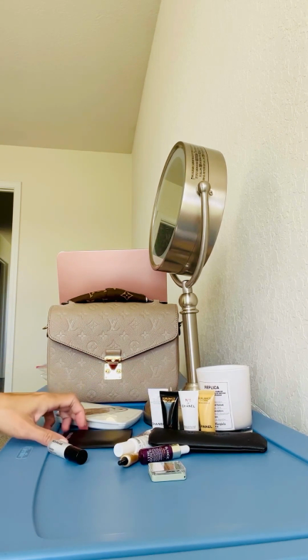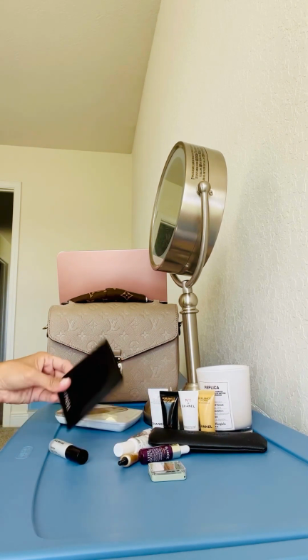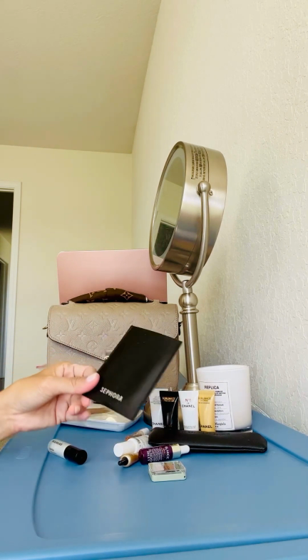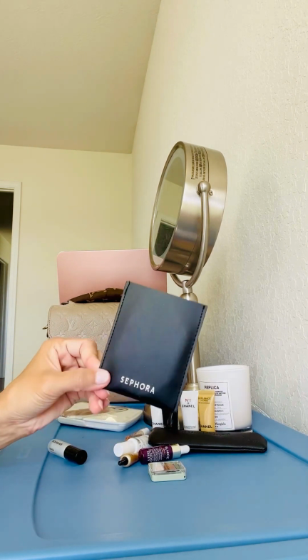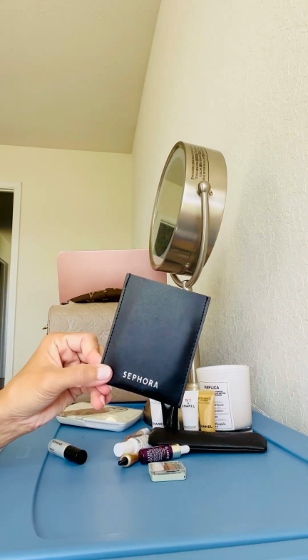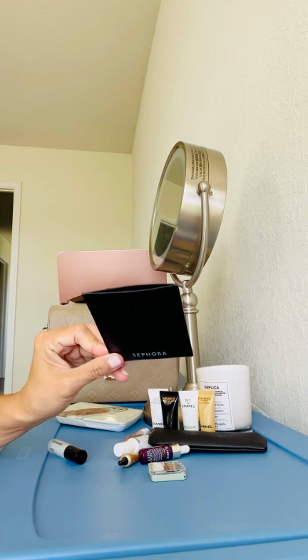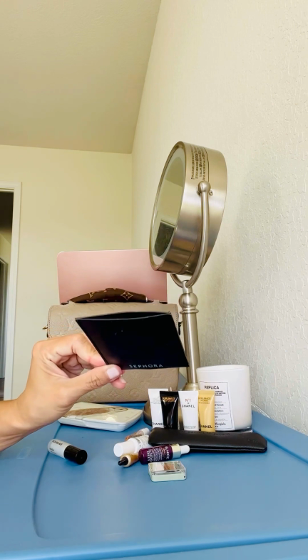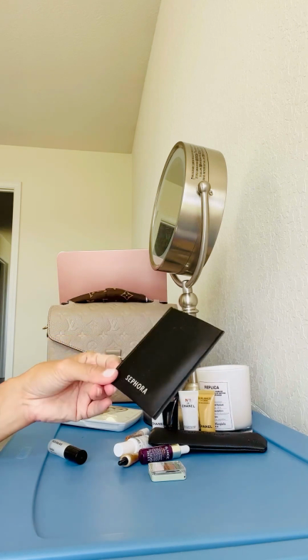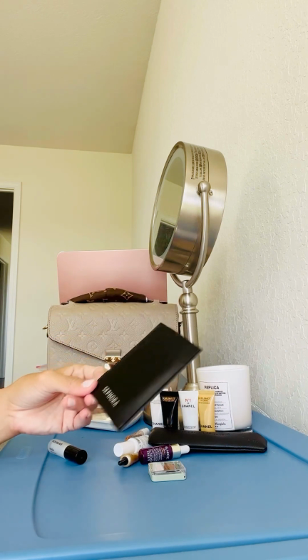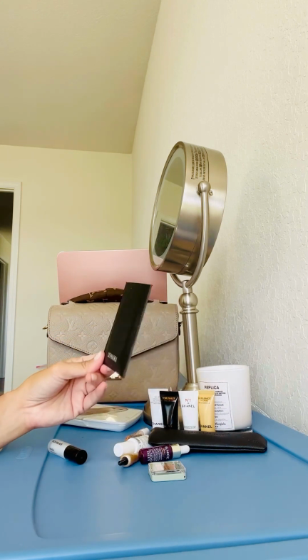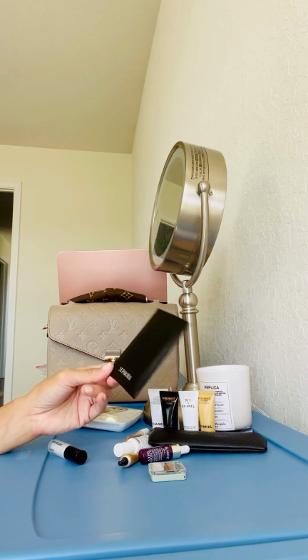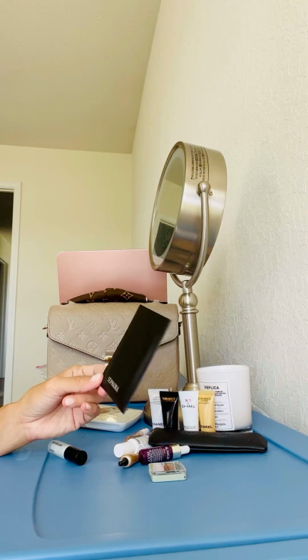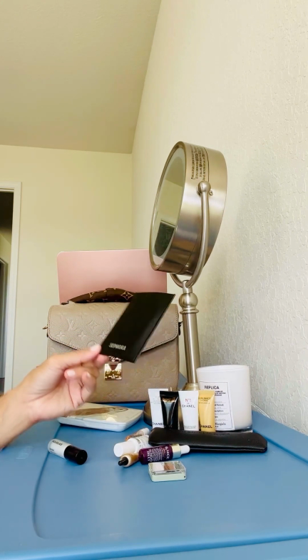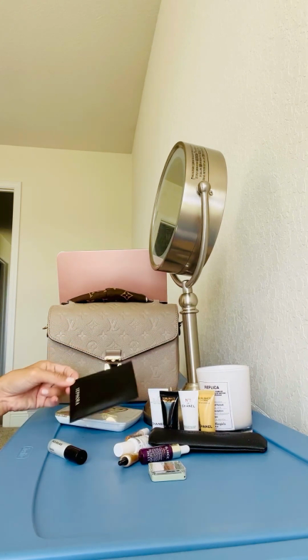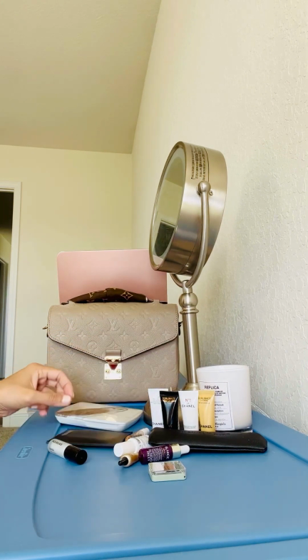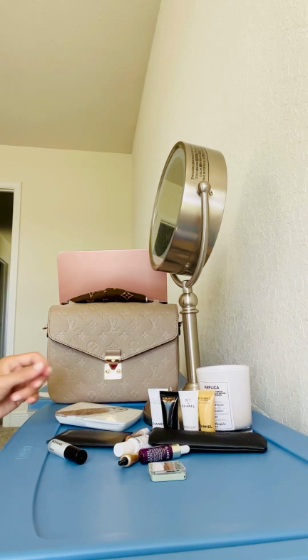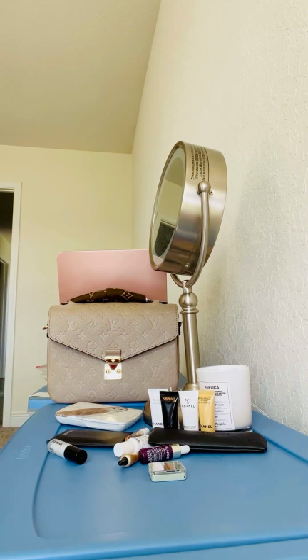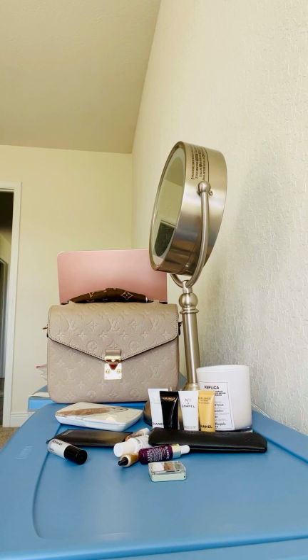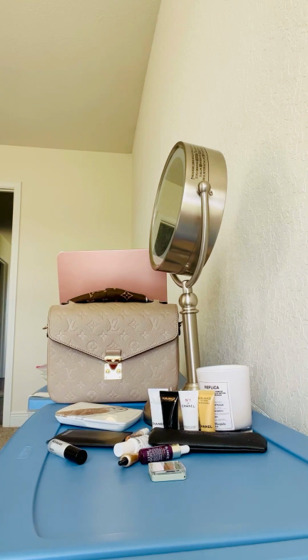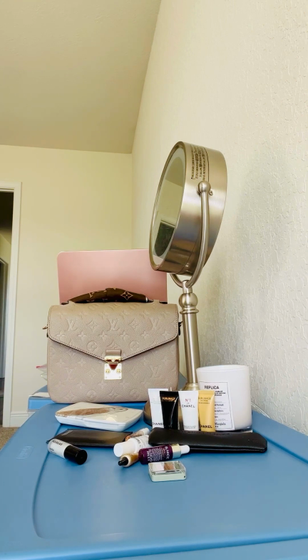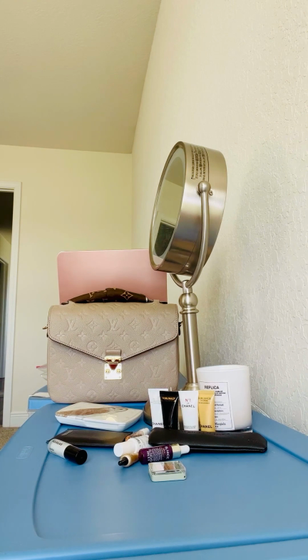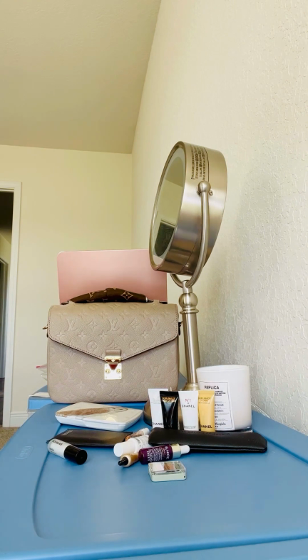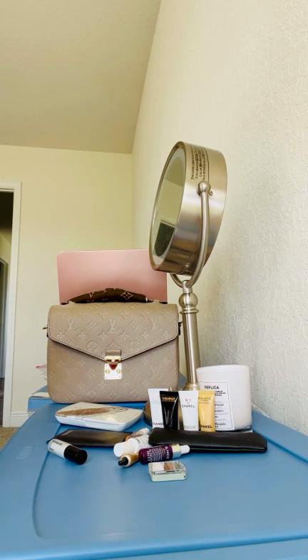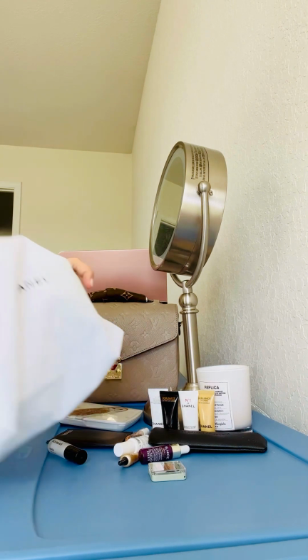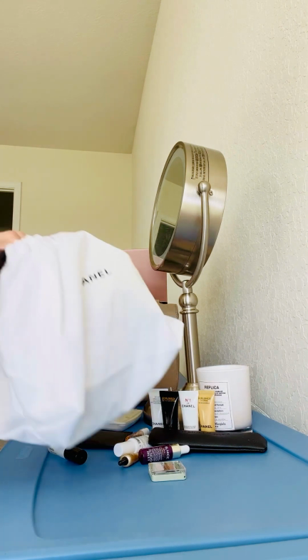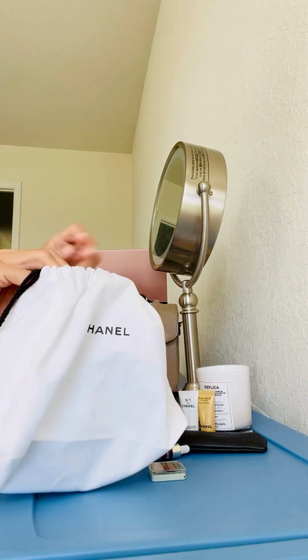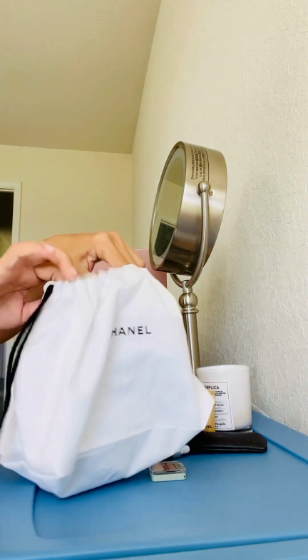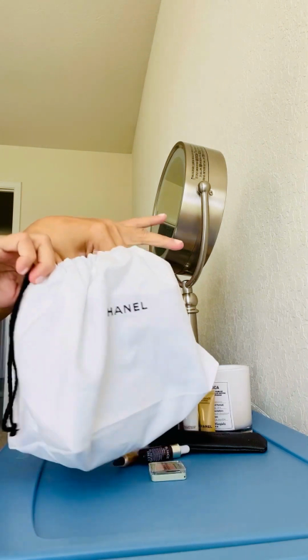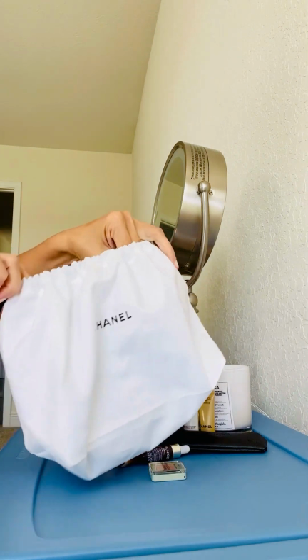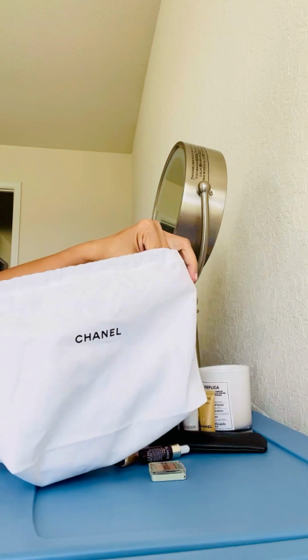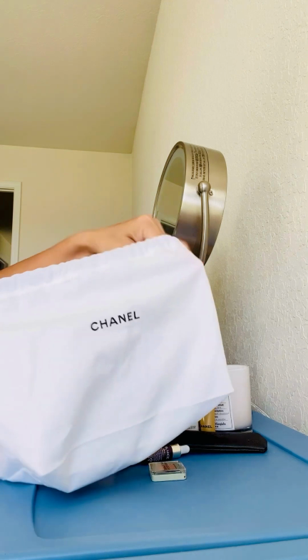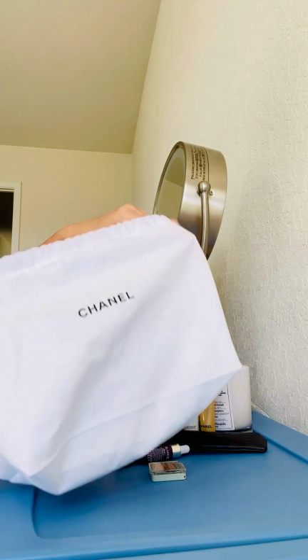Sephora also gave me a sleeve pouch with a mirror because I attended their seminar course thing. Okay, let's get into the fun things.